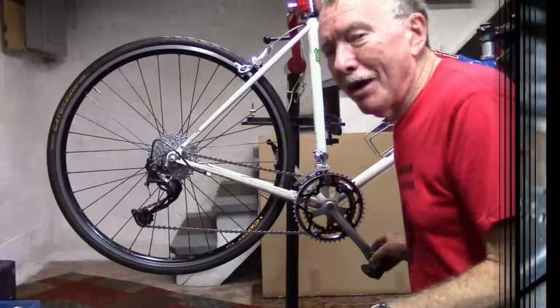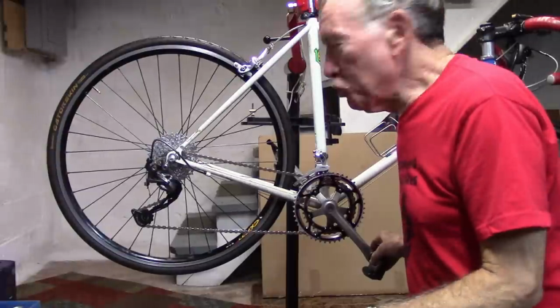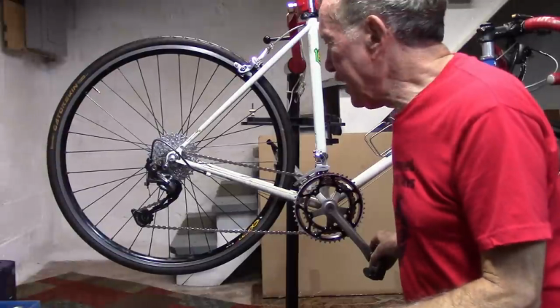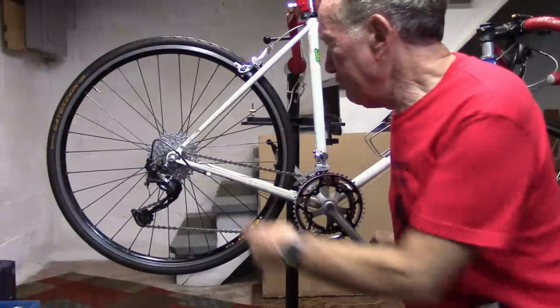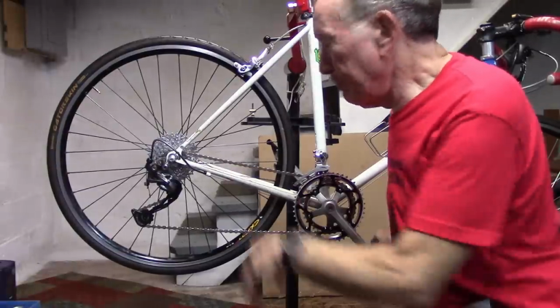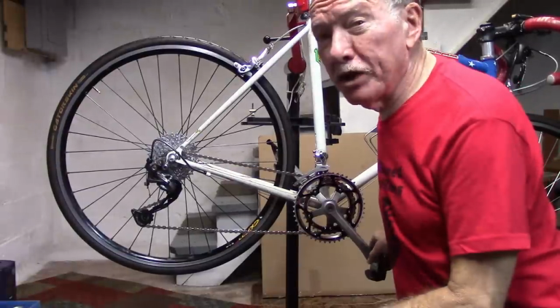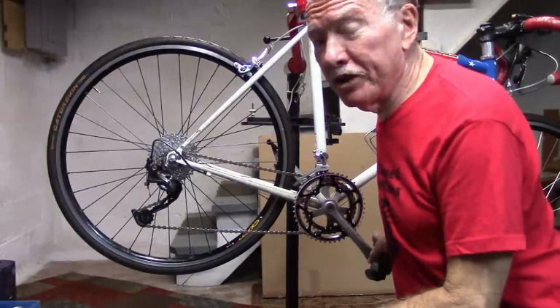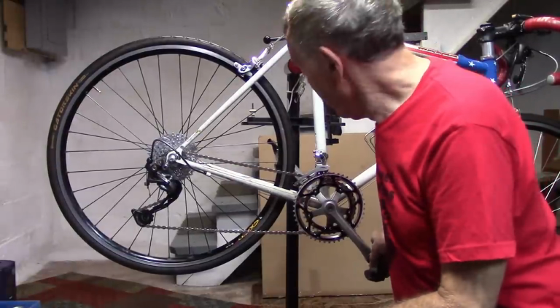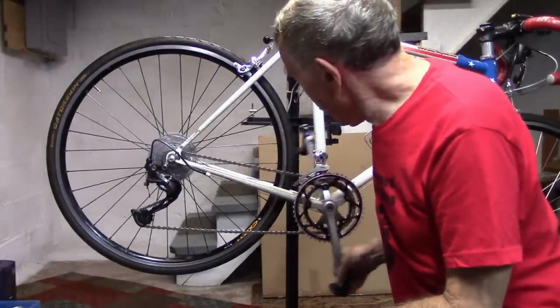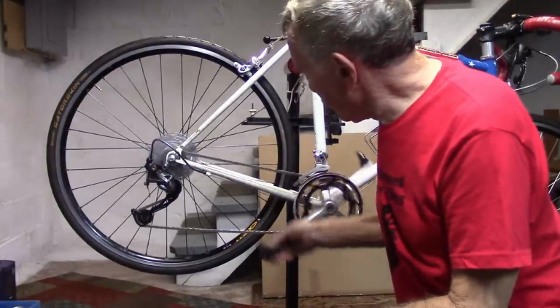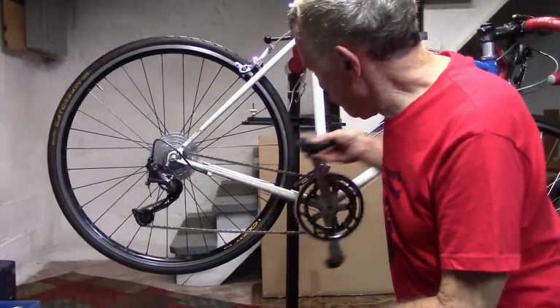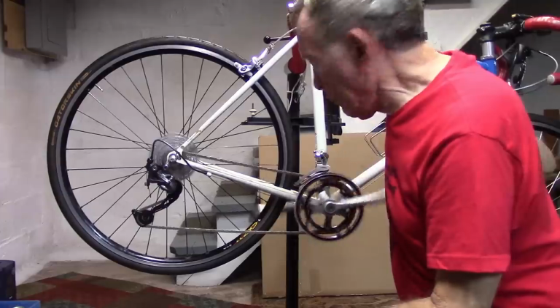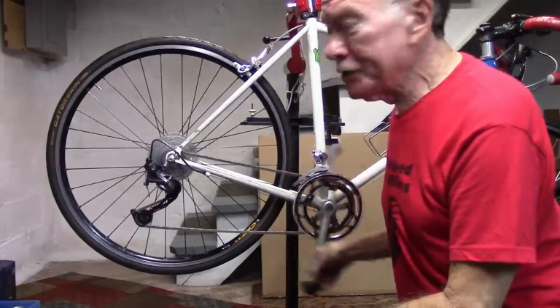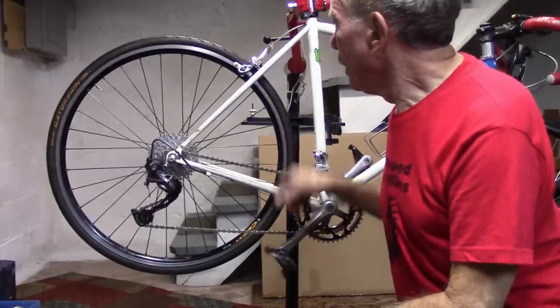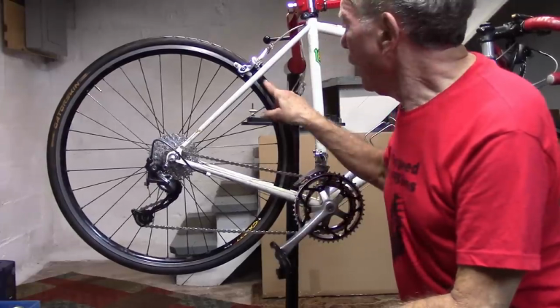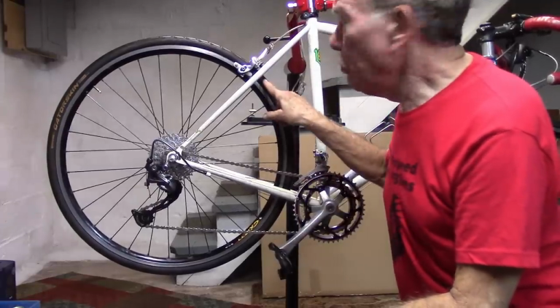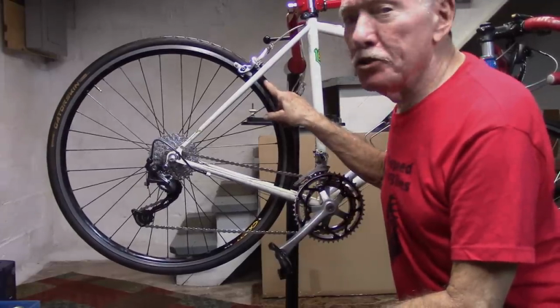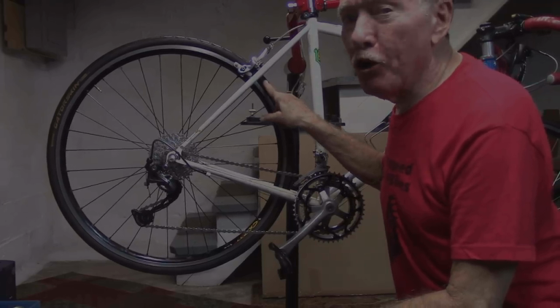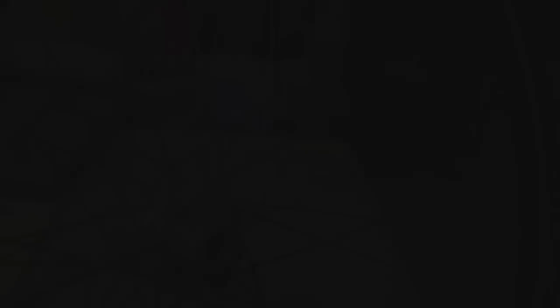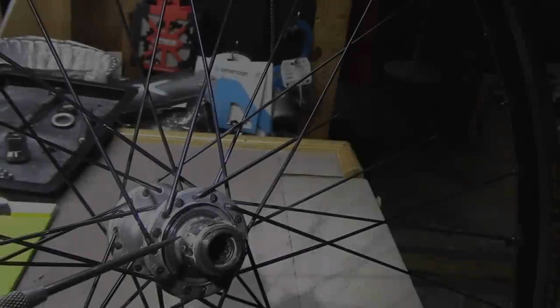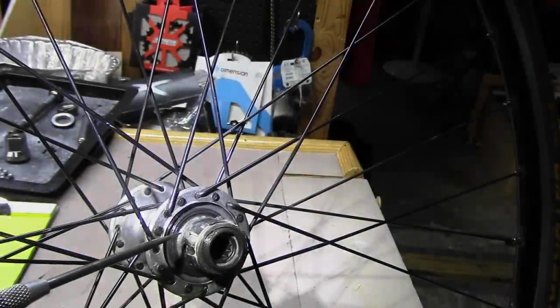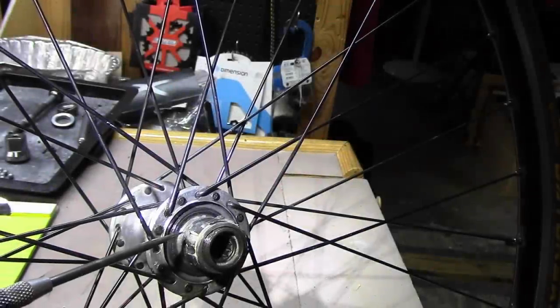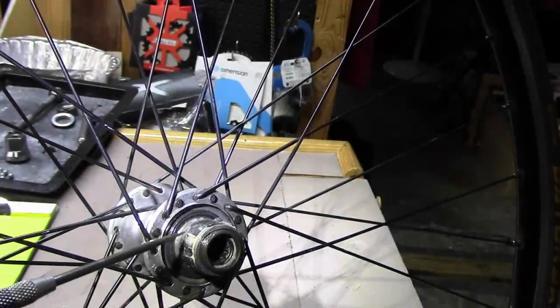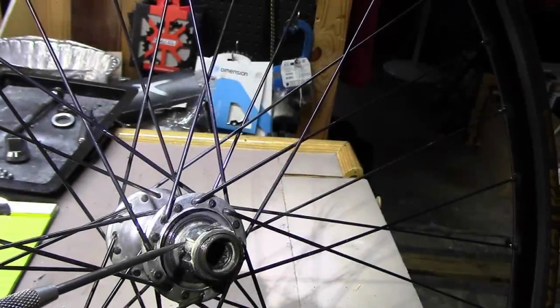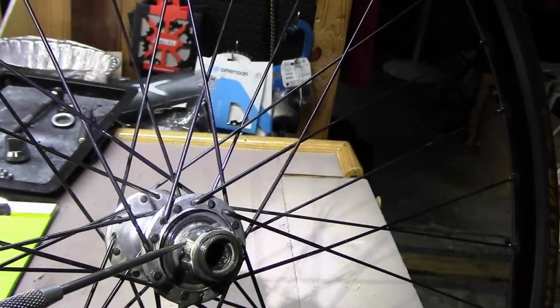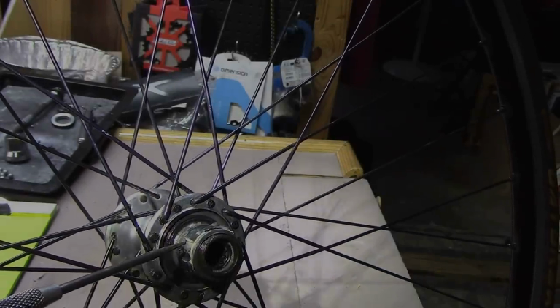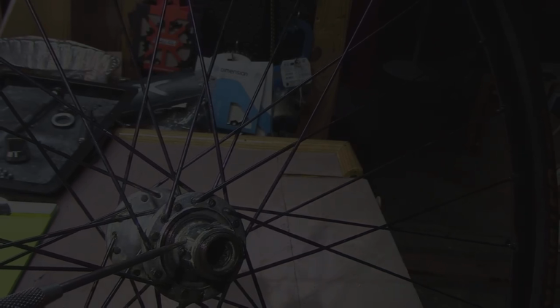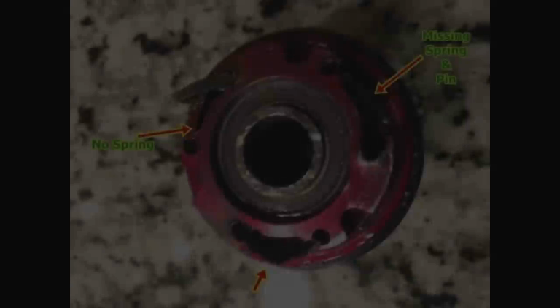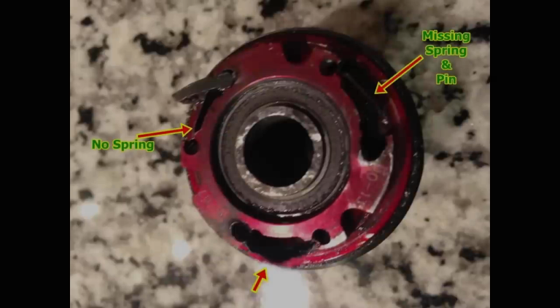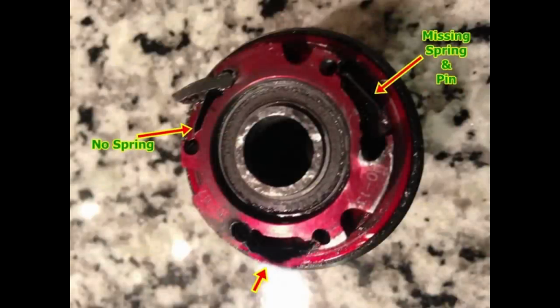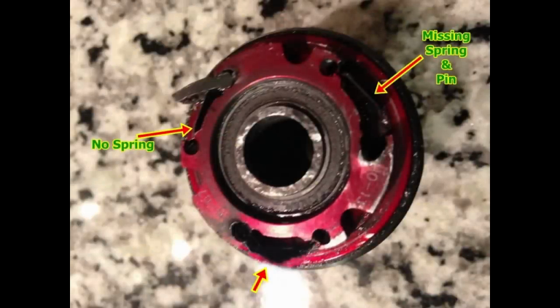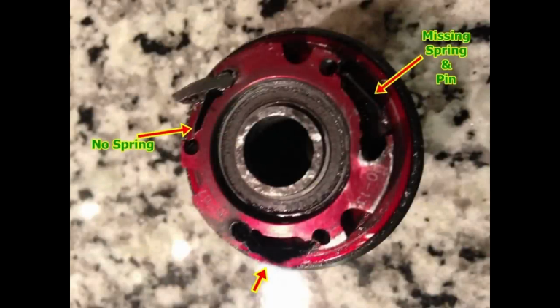You can recognize total freewheel failure when you're left spinning the pedals and the wheel doesn't turn at all. The pawls may be held in place by dirt or grit, or you may have a broken freehub.